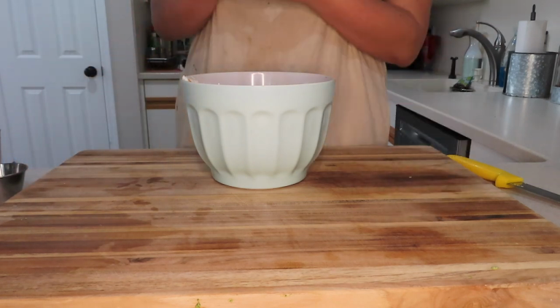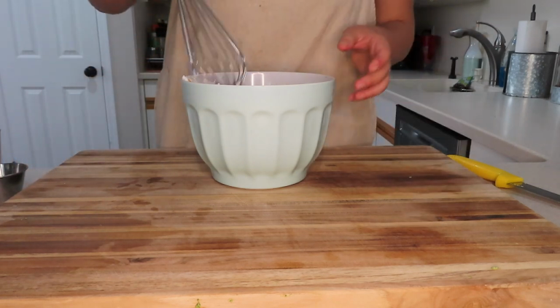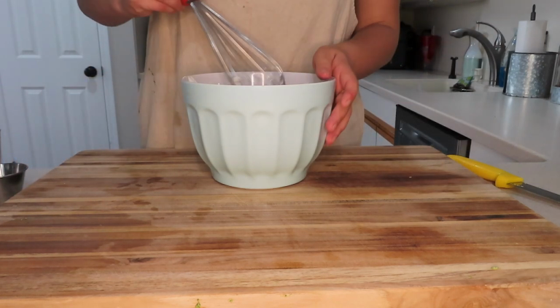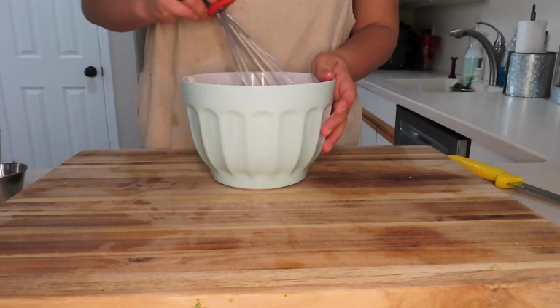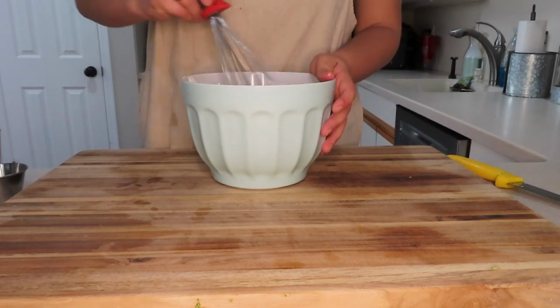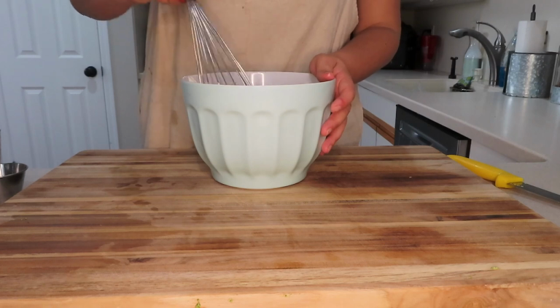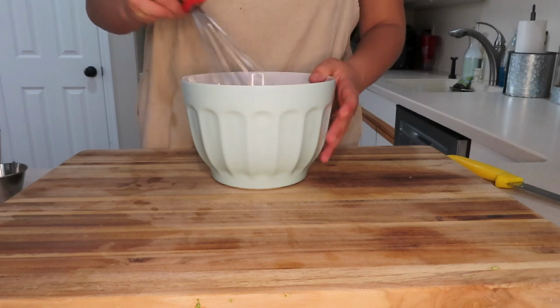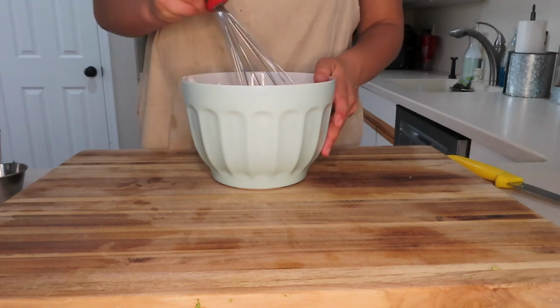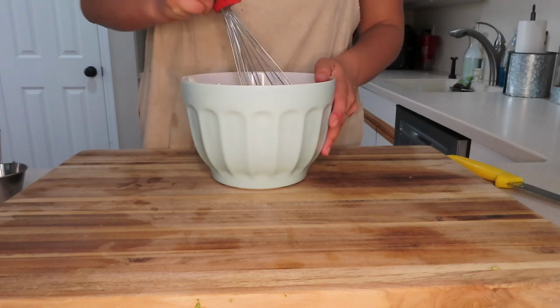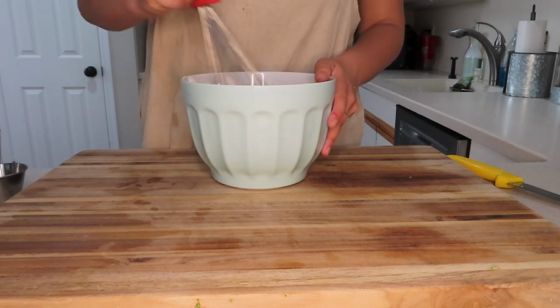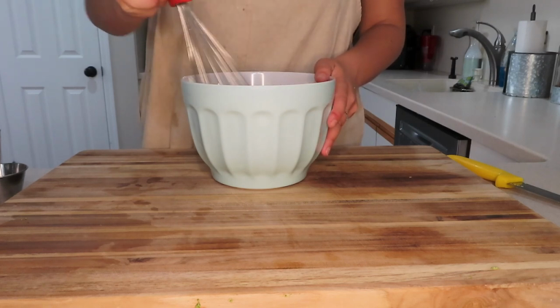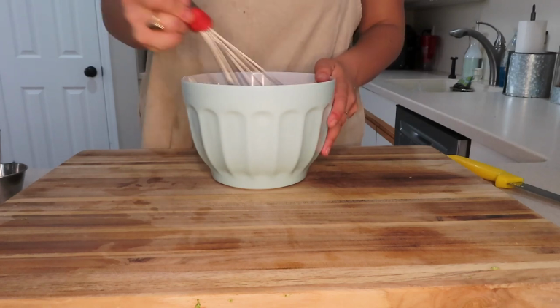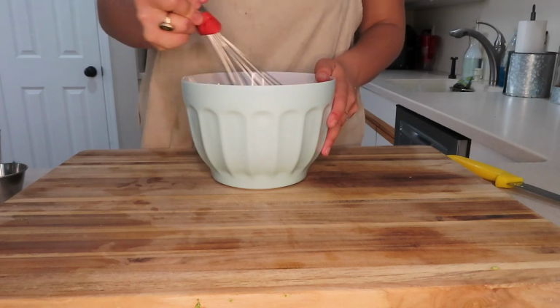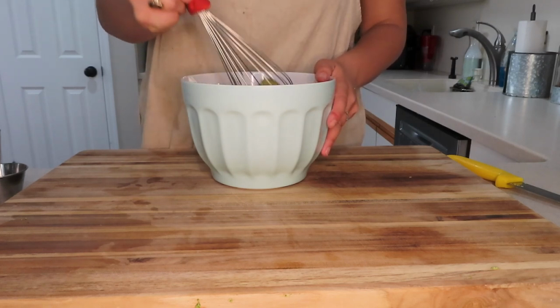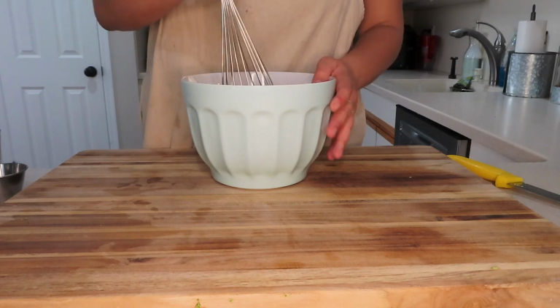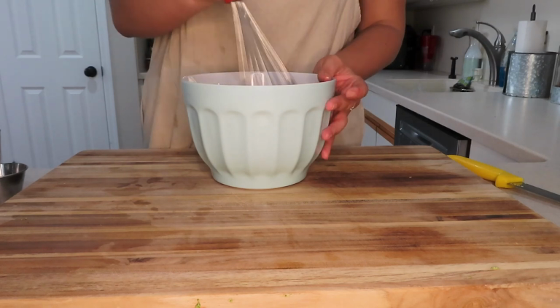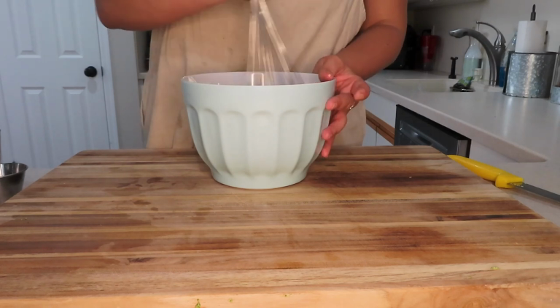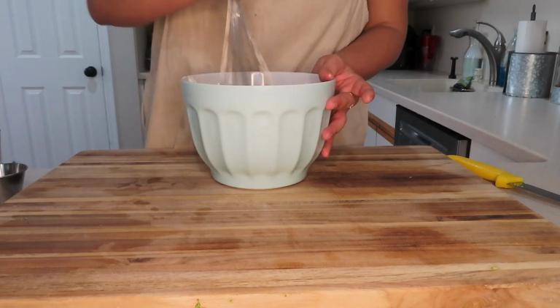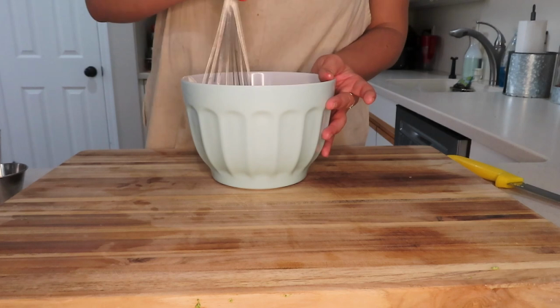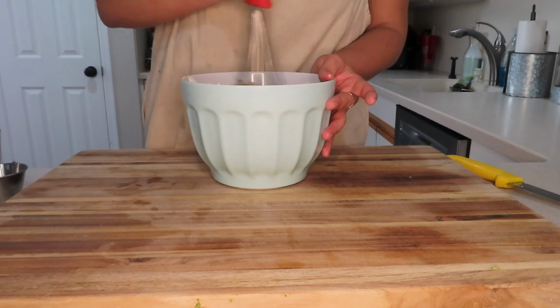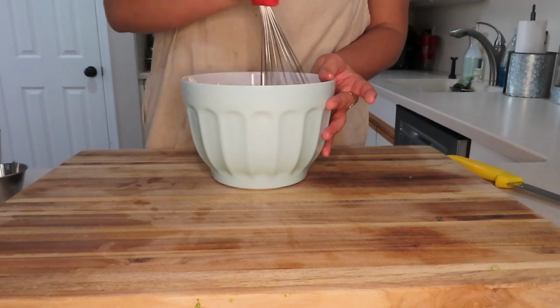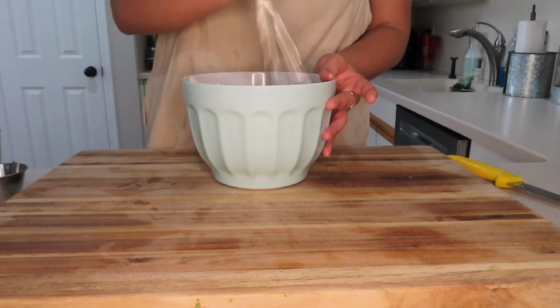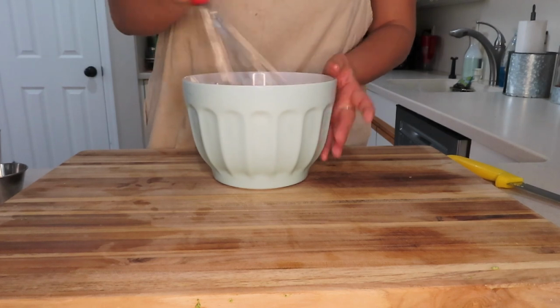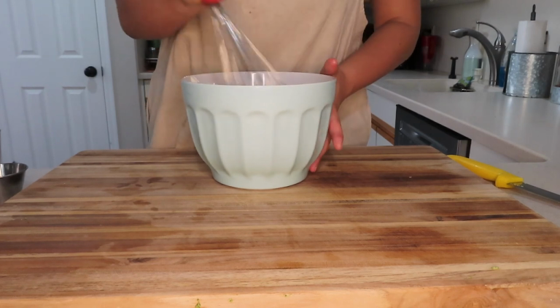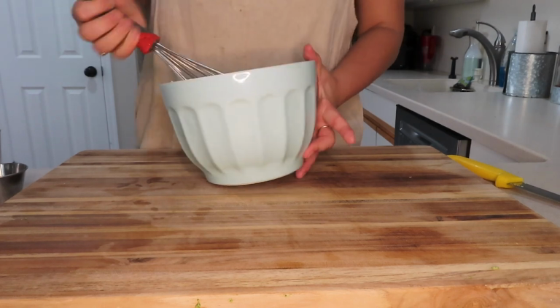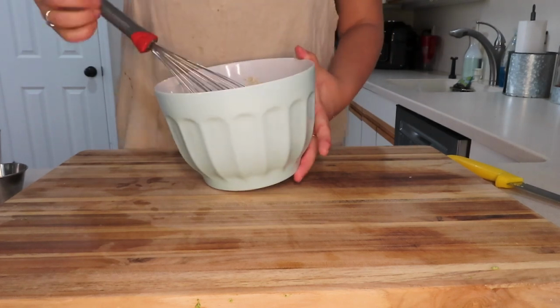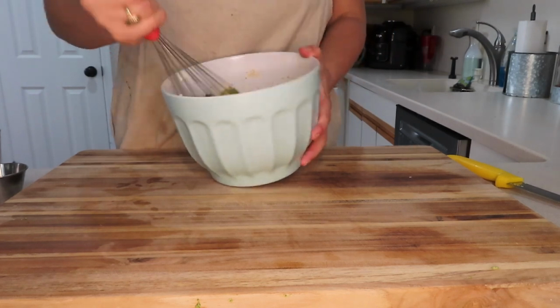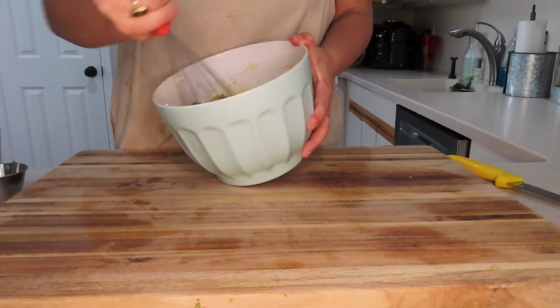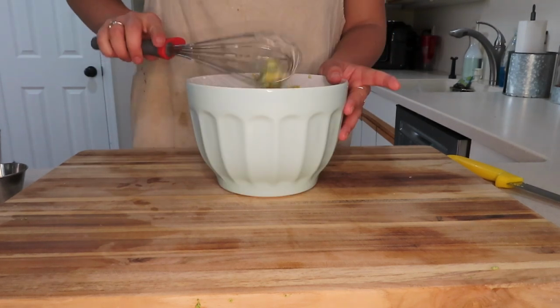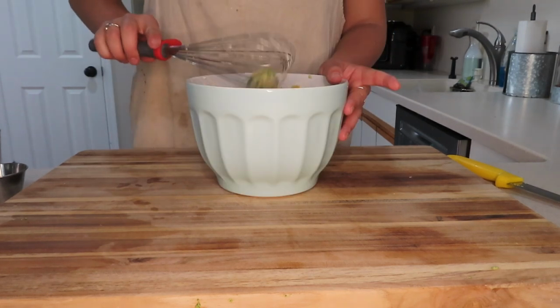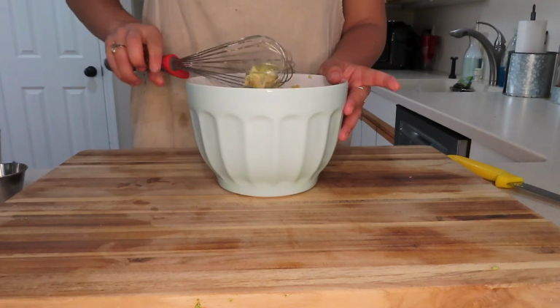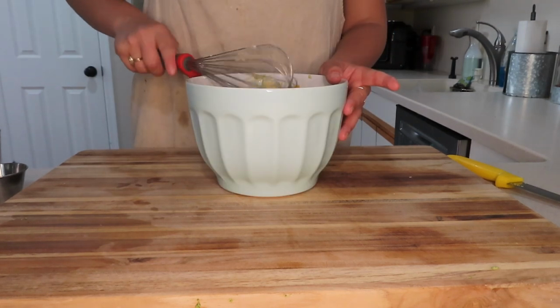It adds a really awesome flavor. I'm going to whisk this up and before you know it, it will all be mixed together.